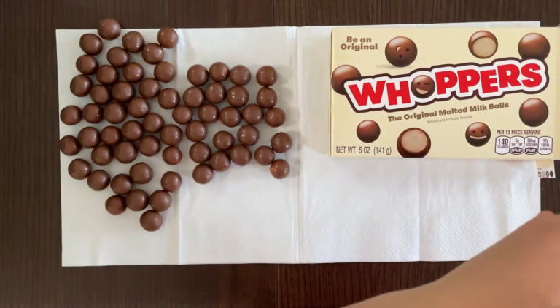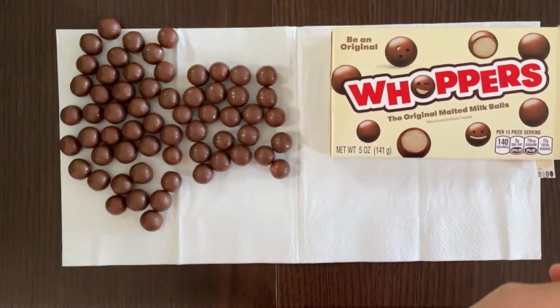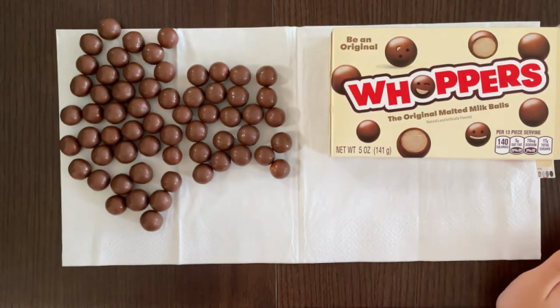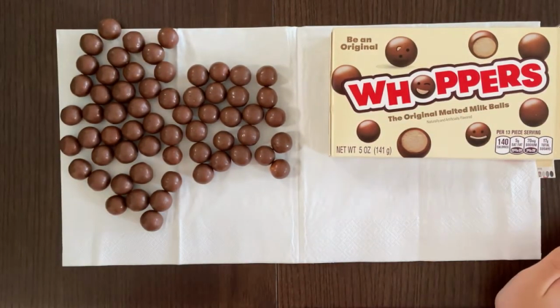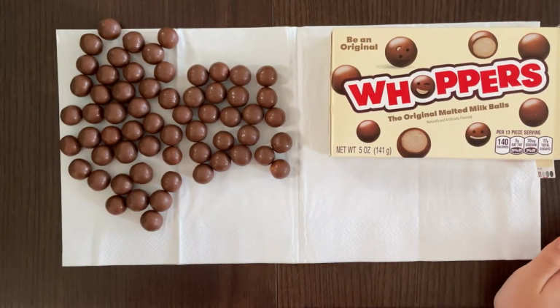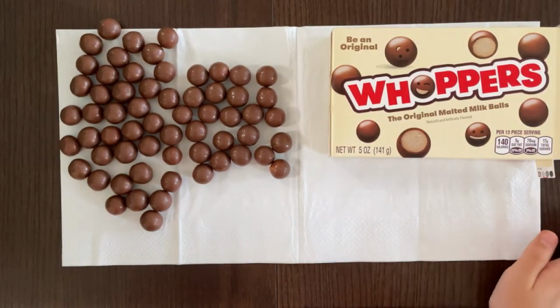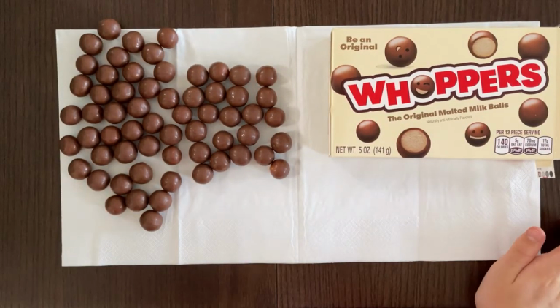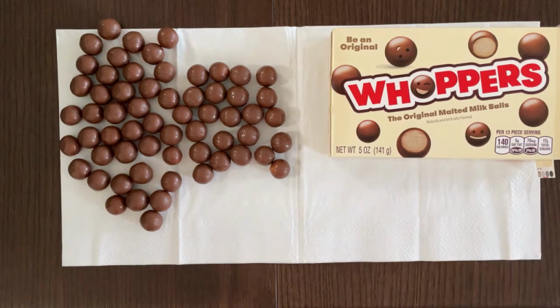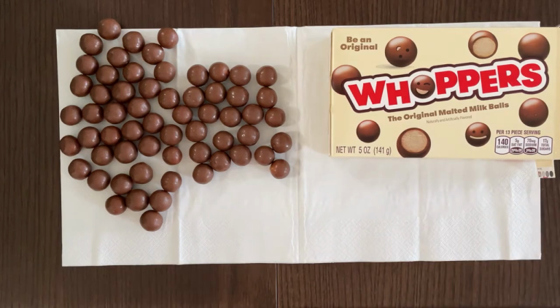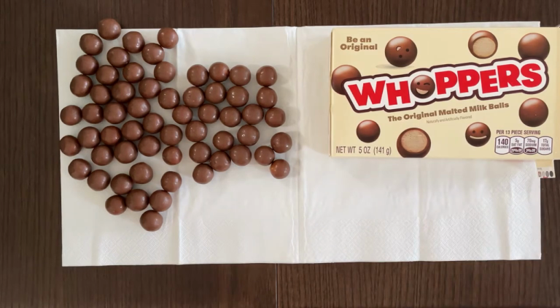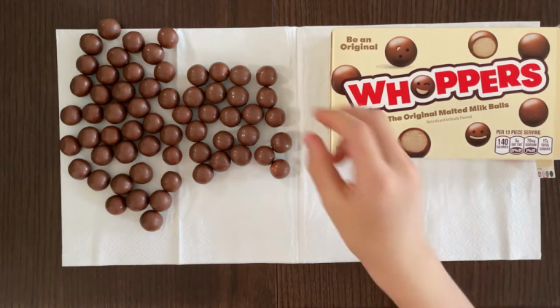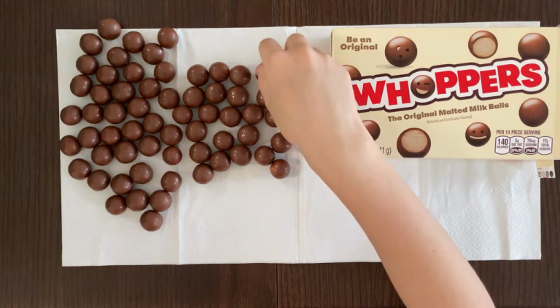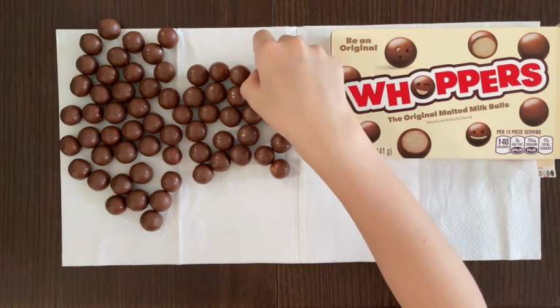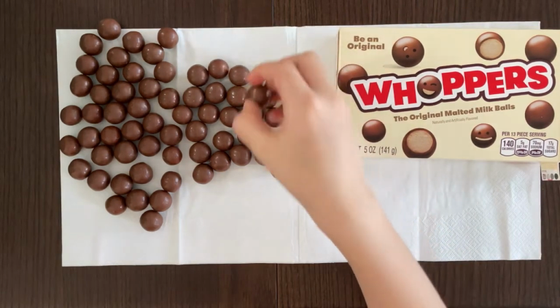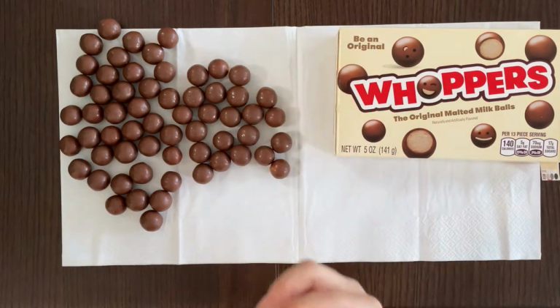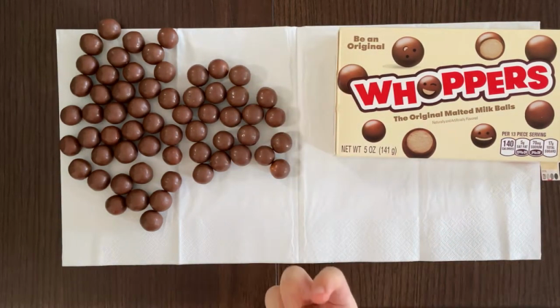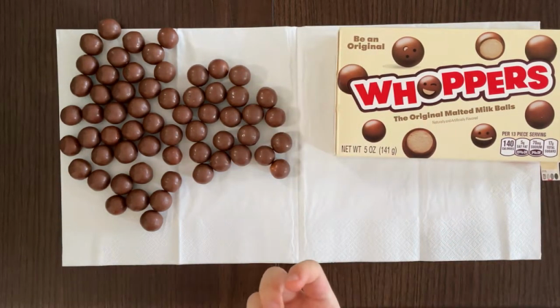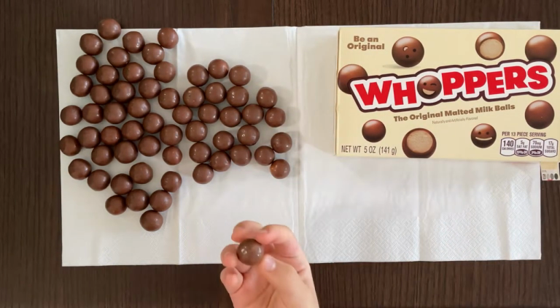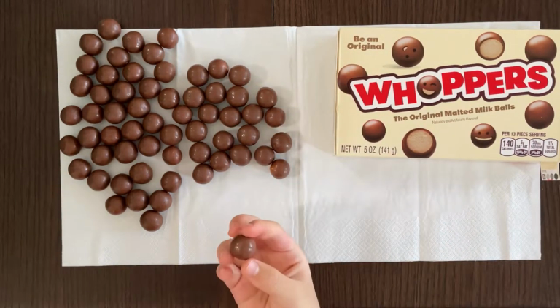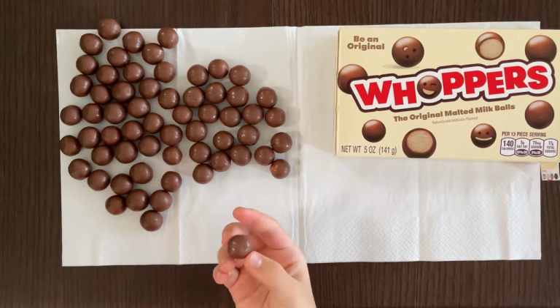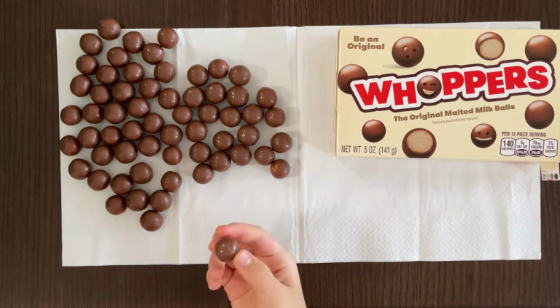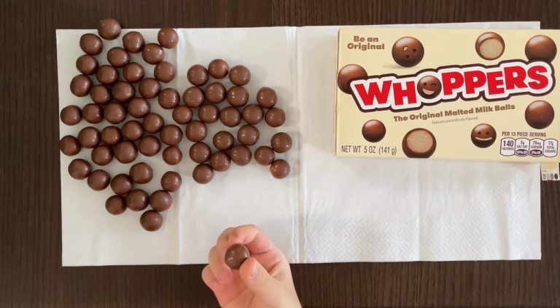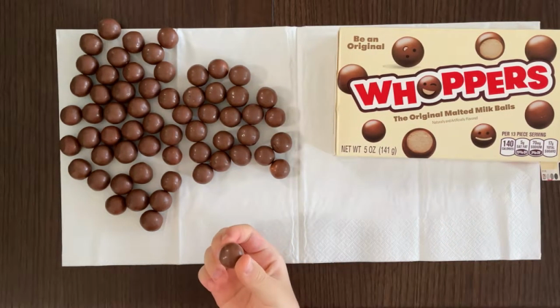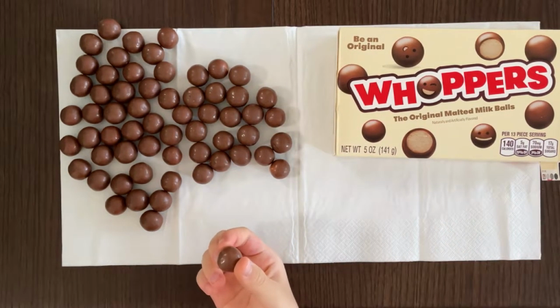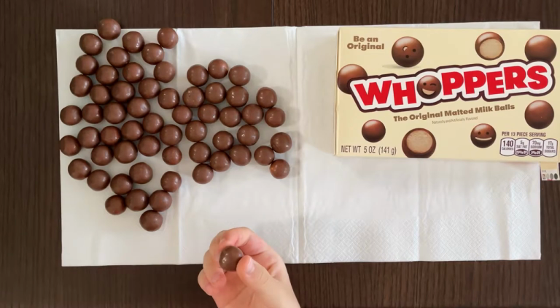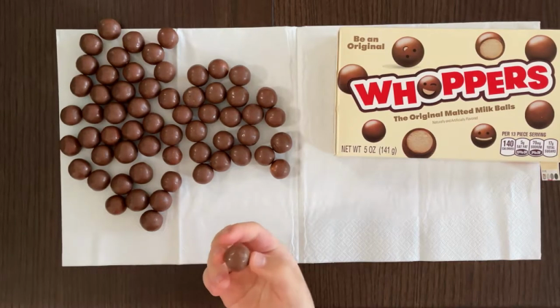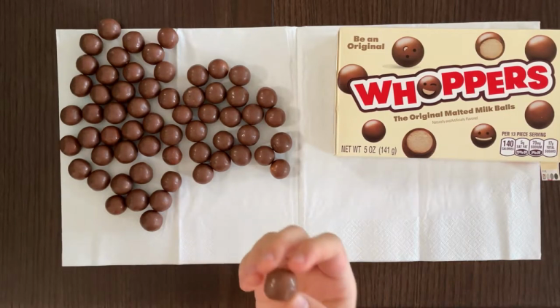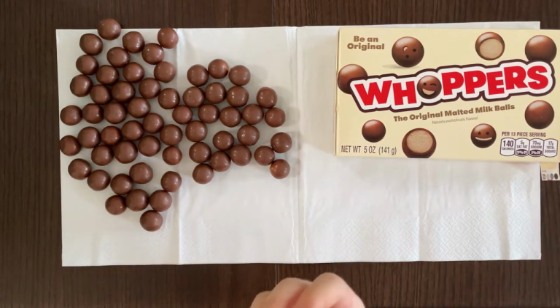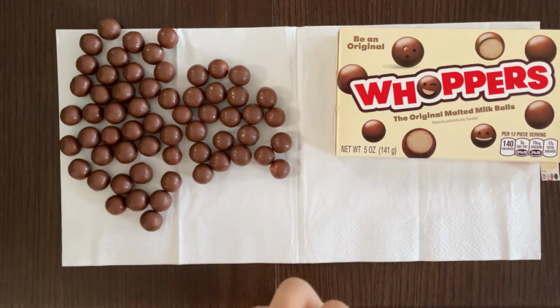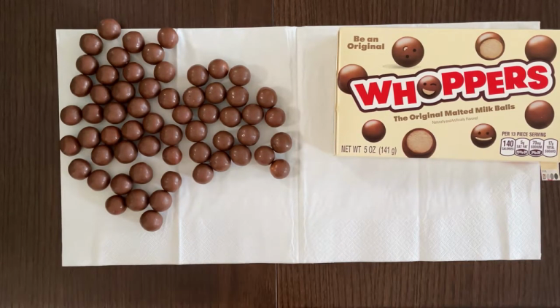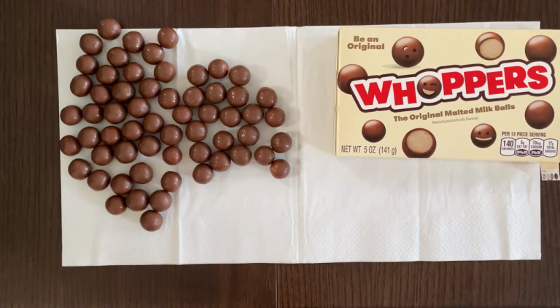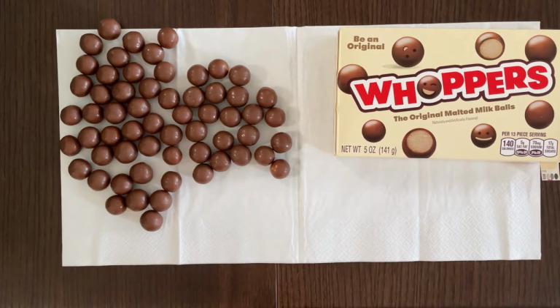Crunchy. Pretty delicious. Love it. I've eaten Whoppers before, but for you guys who did not even taste it, here's a review for you guys.